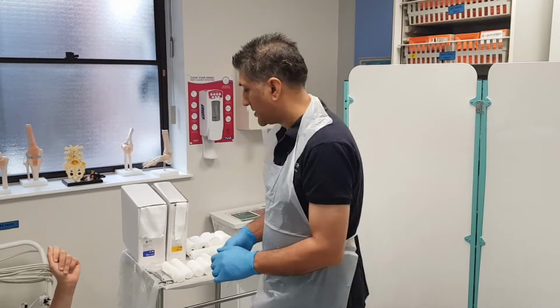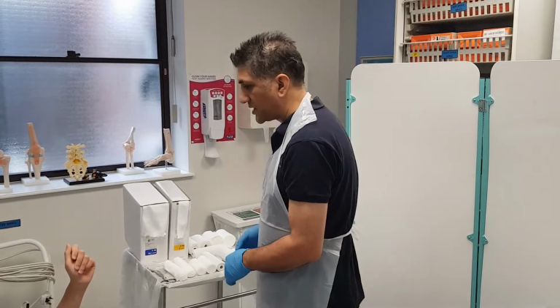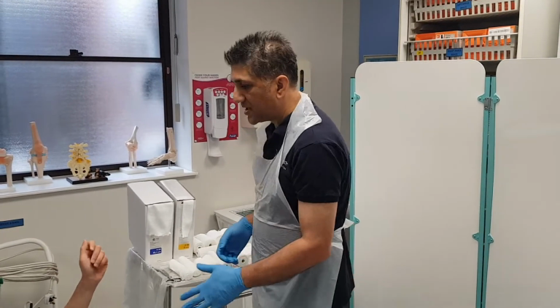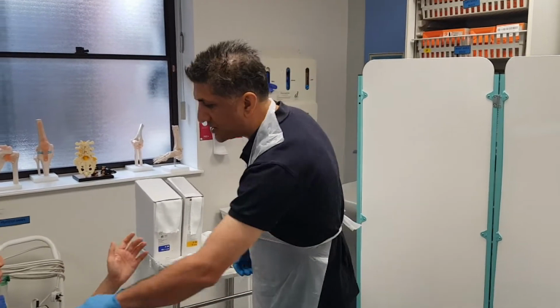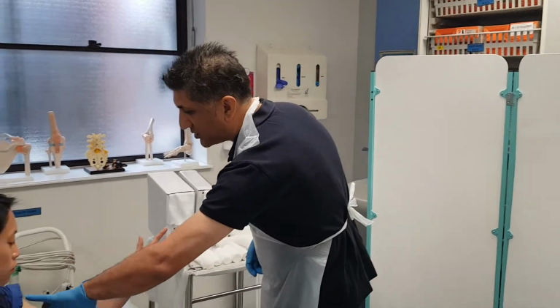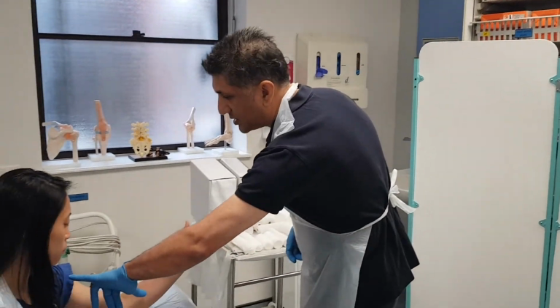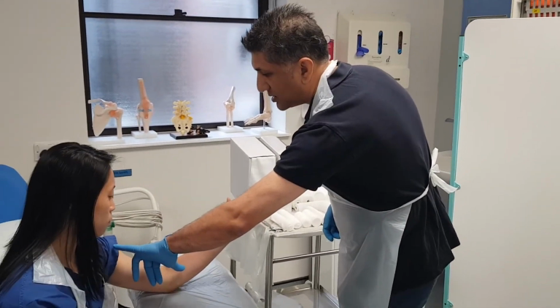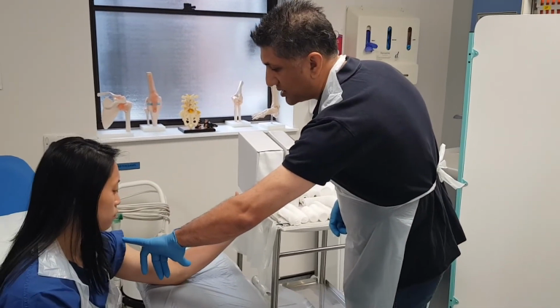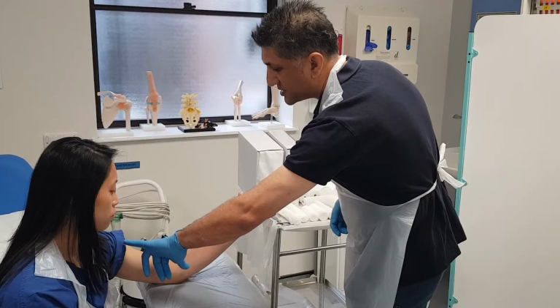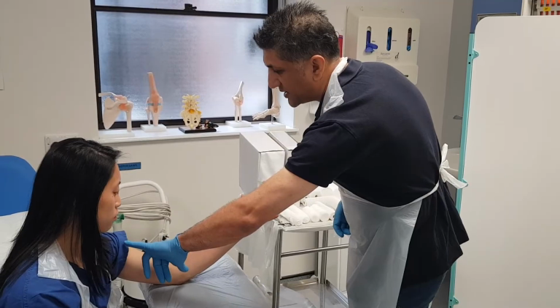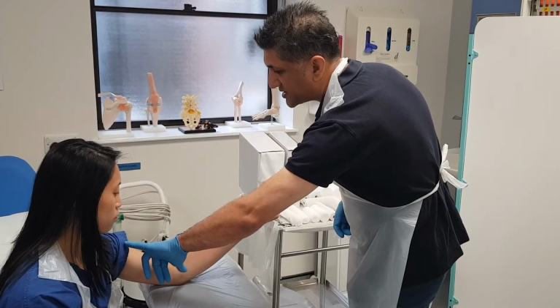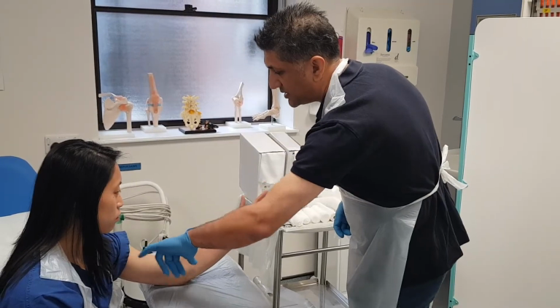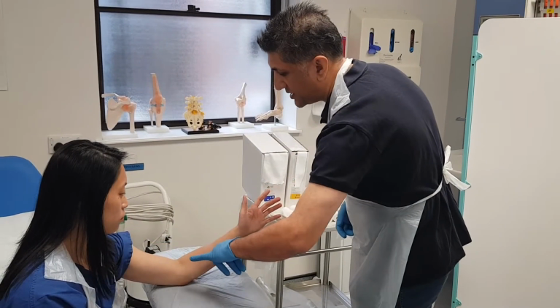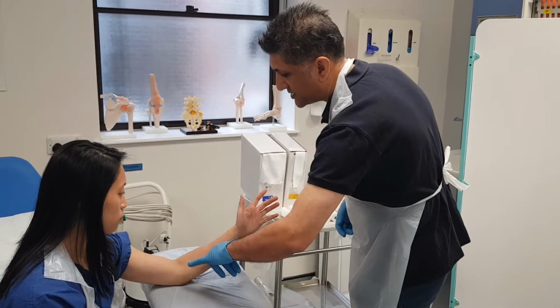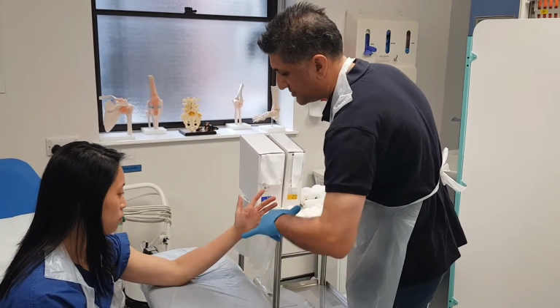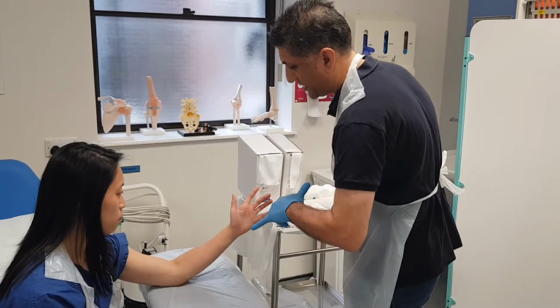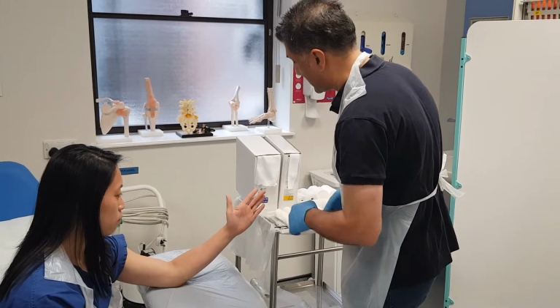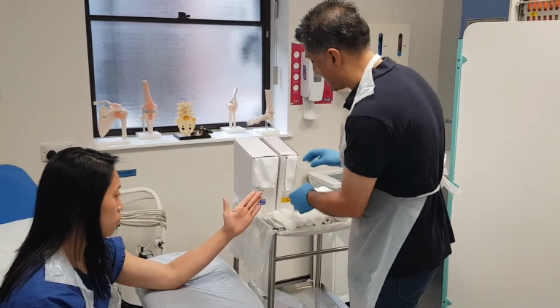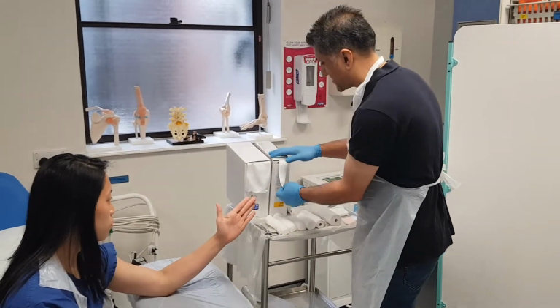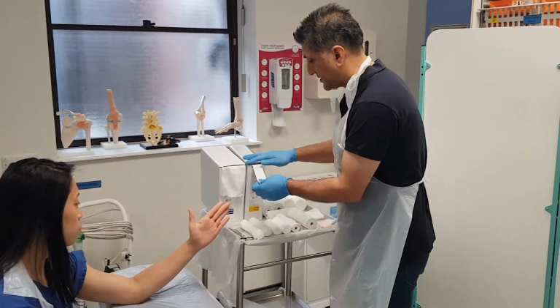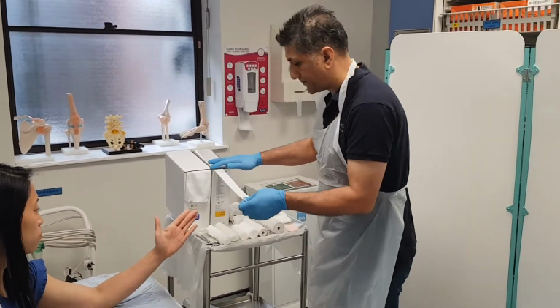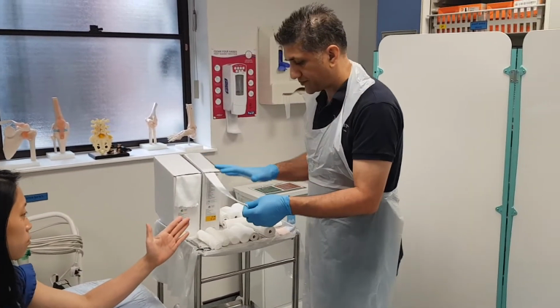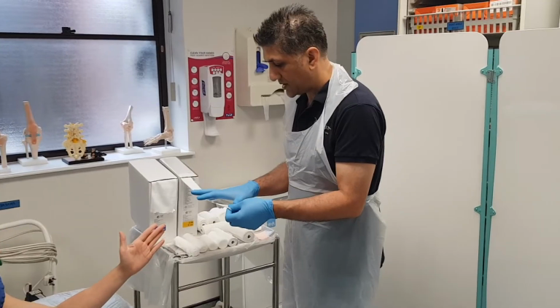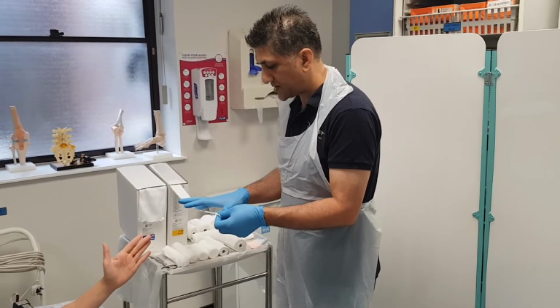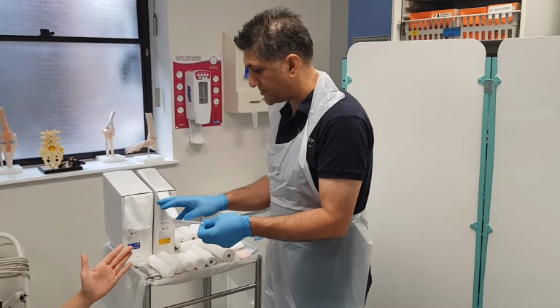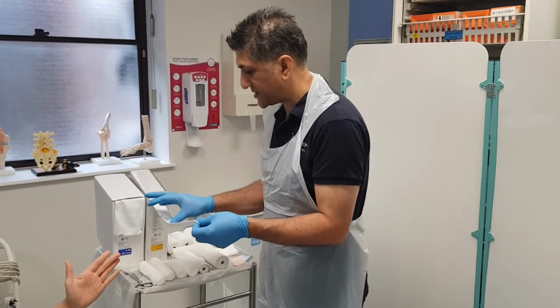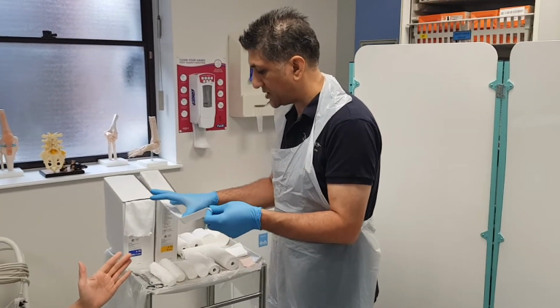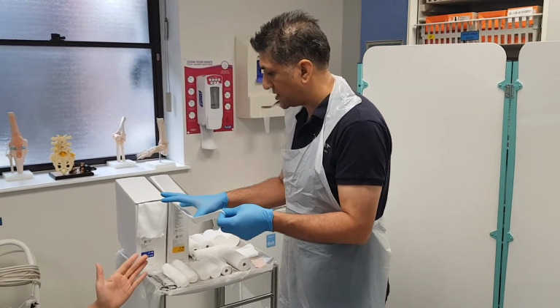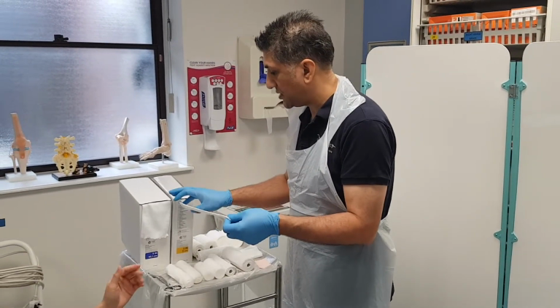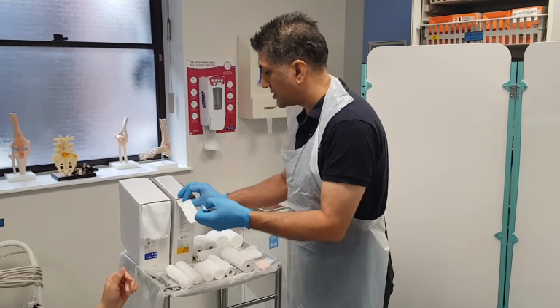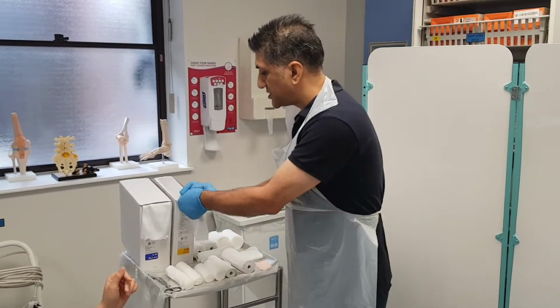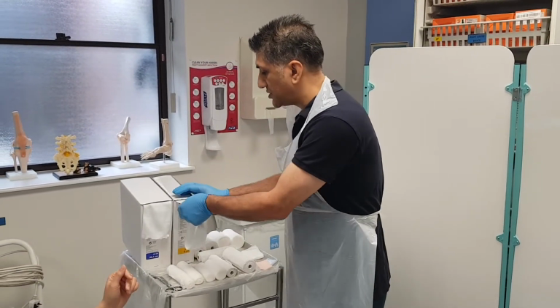We're going to measure how long our stockinette needs to be, and I think it's going to be about three hand widths. It's always better to go too long than too short.